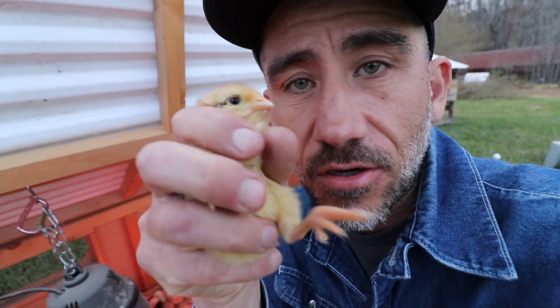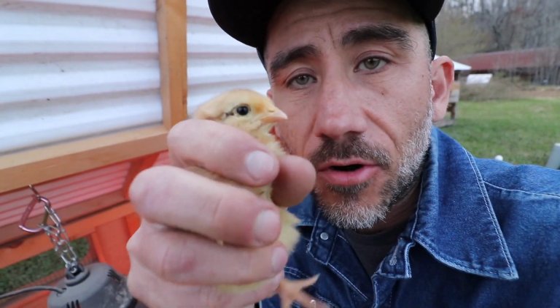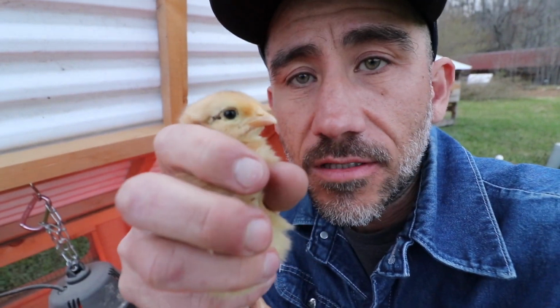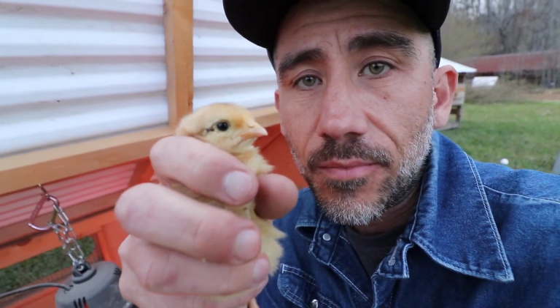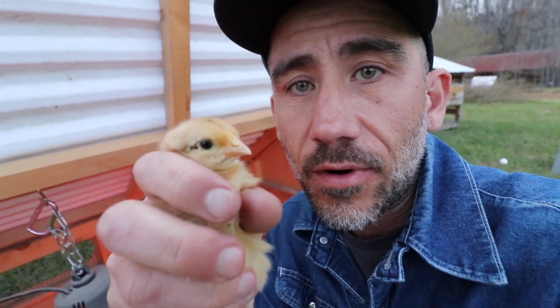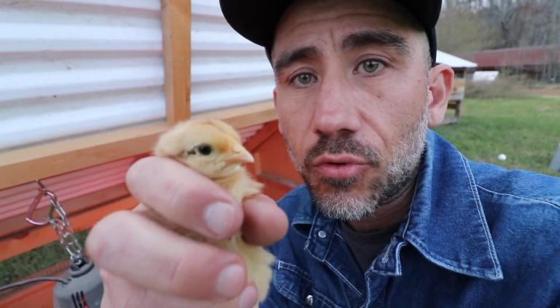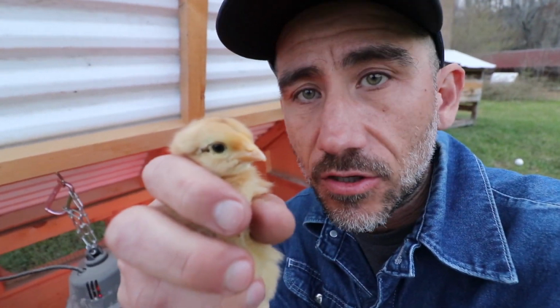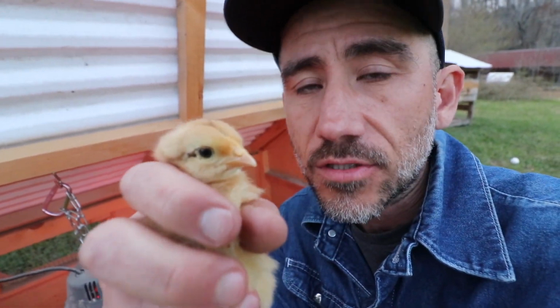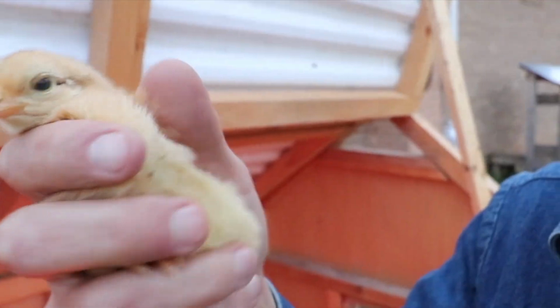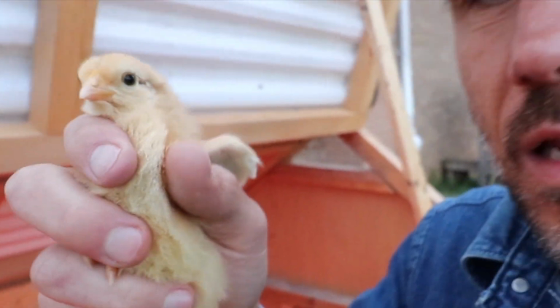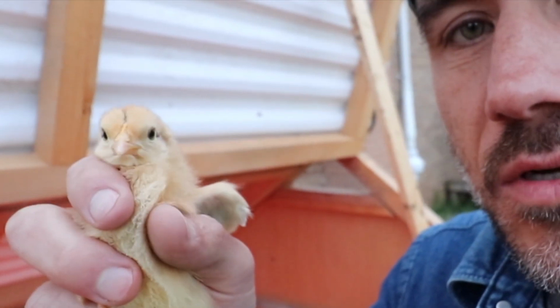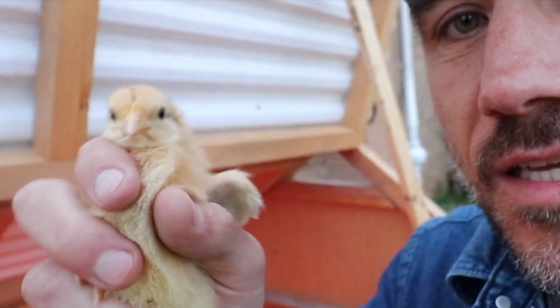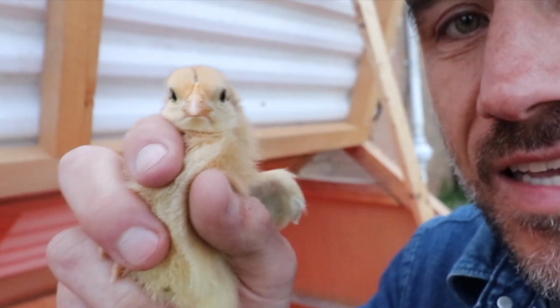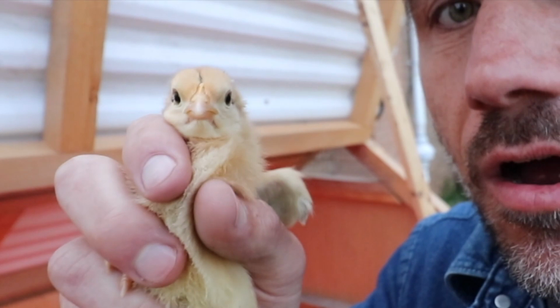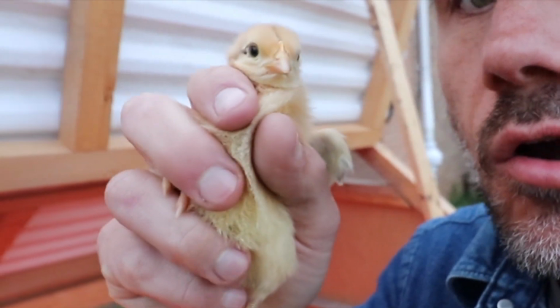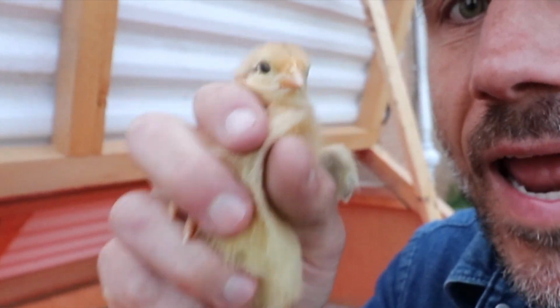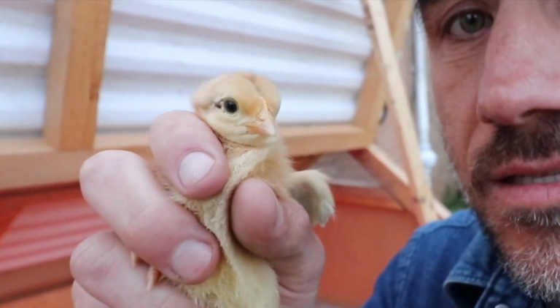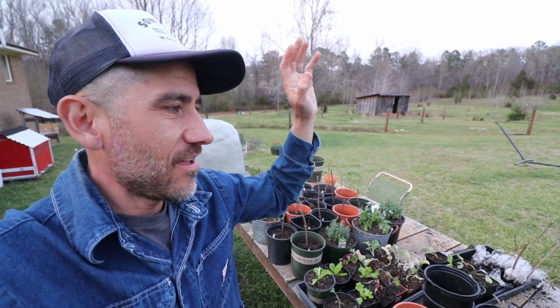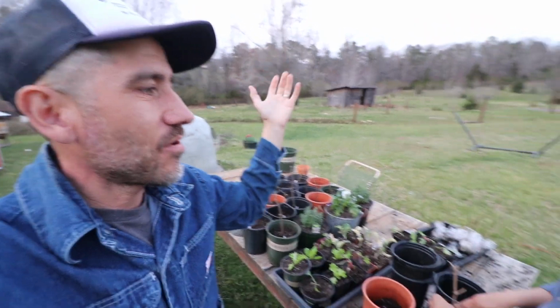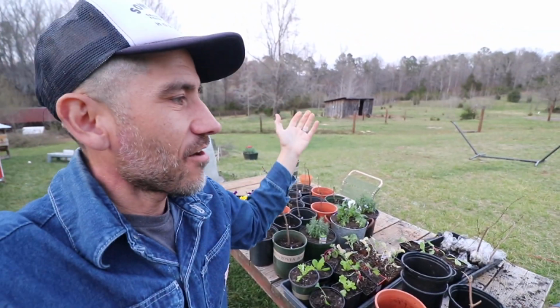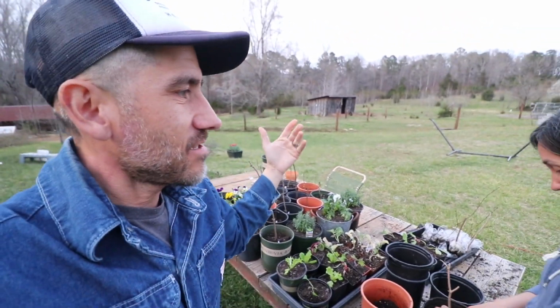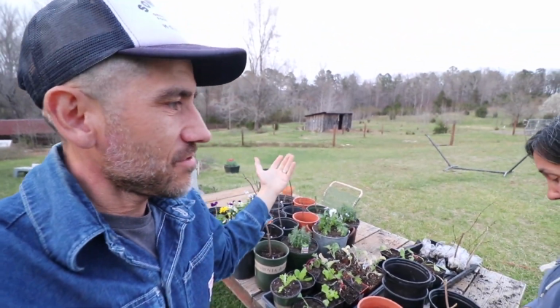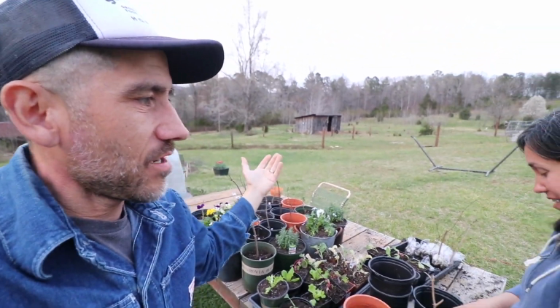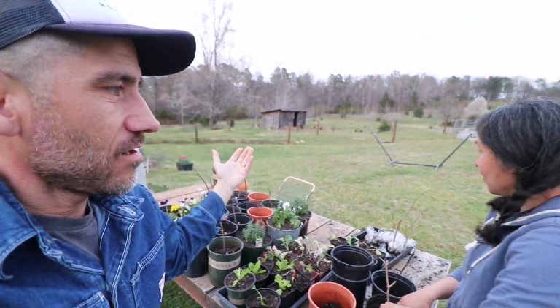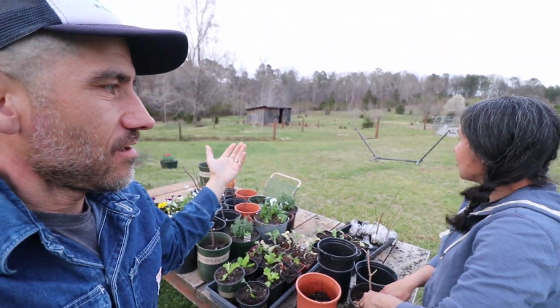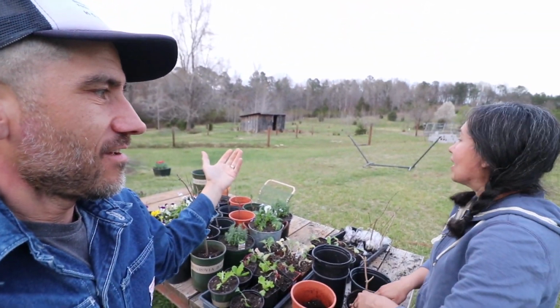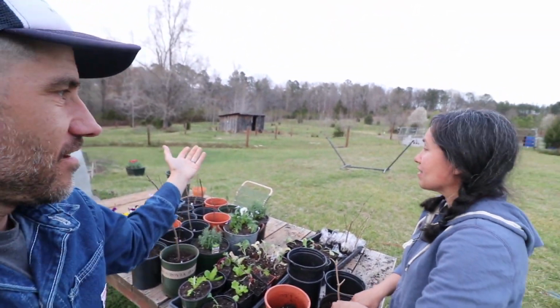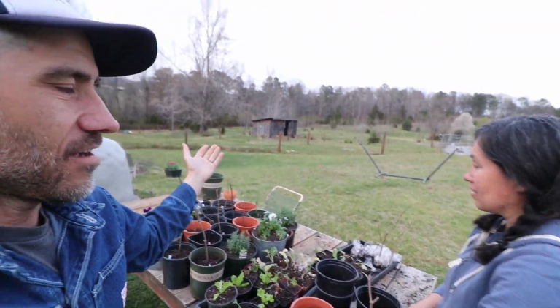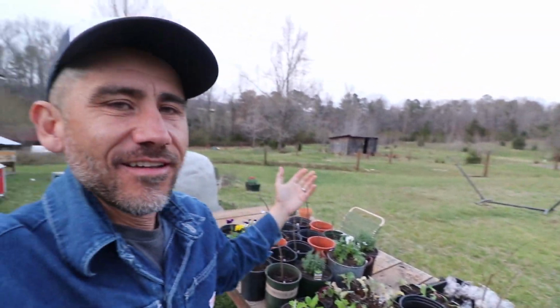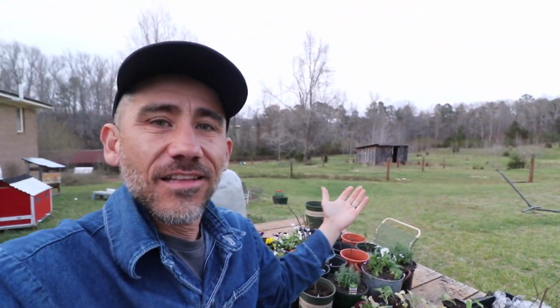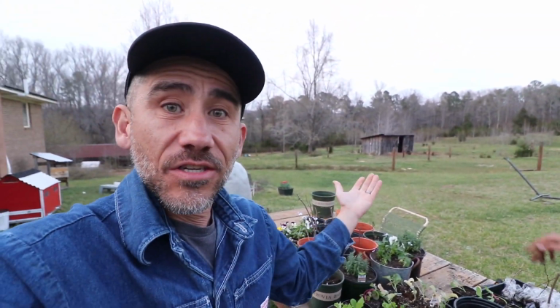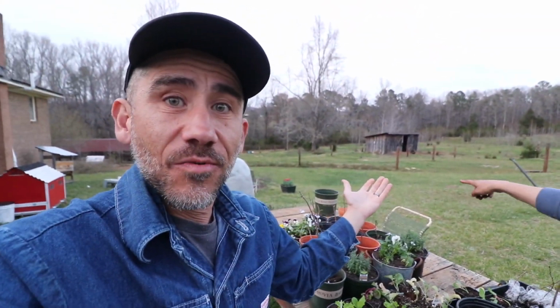These are Murray's big red broilers. Can't wait to put these guys out on grass. It's spring now, right? It's officially spring. Oh look at the grass. It's officially spring.